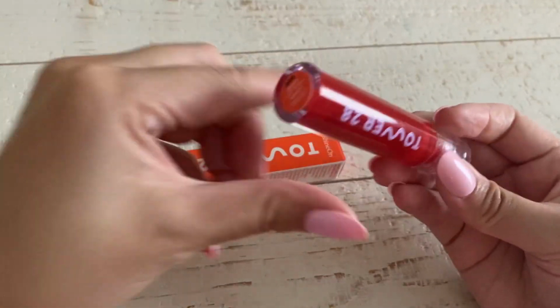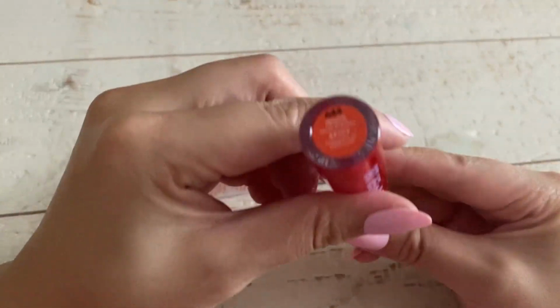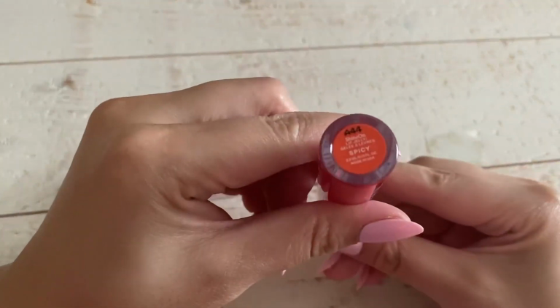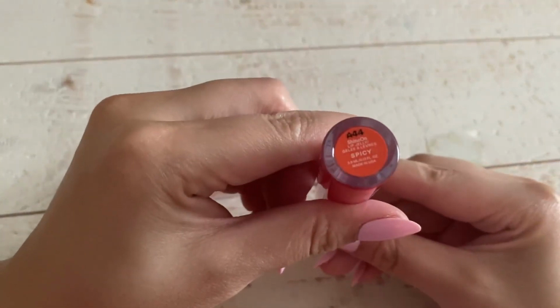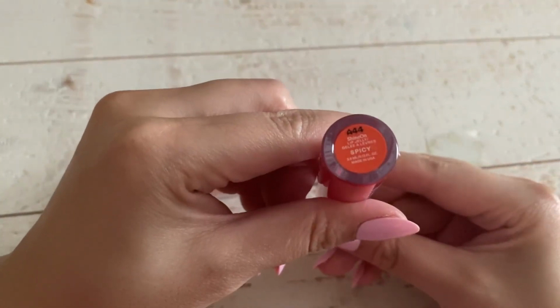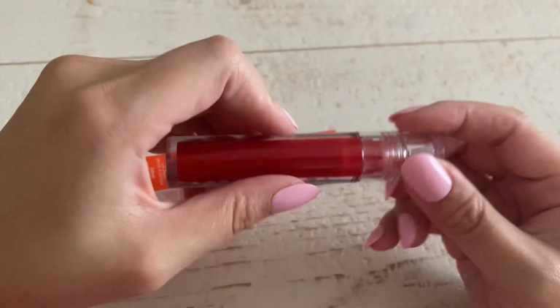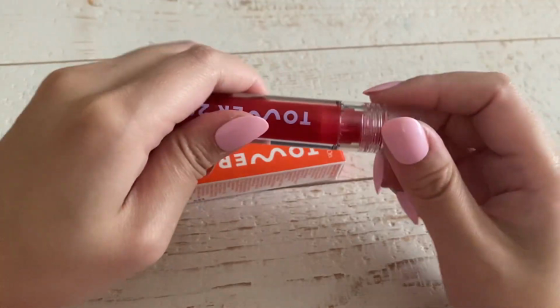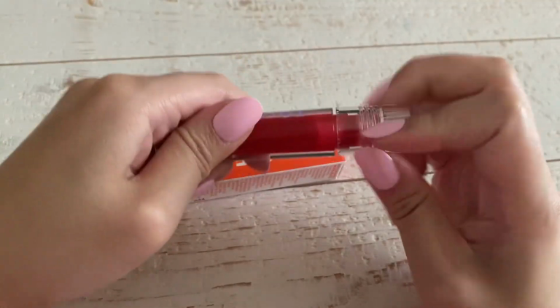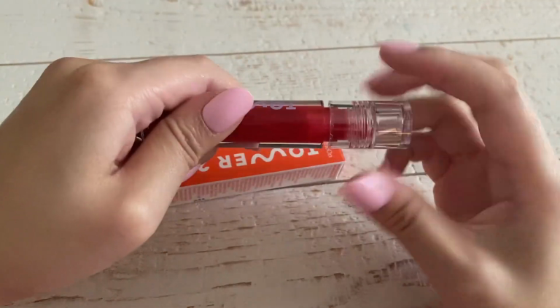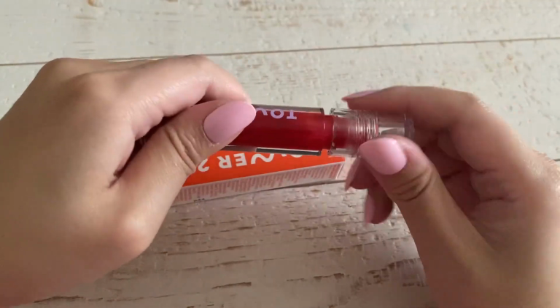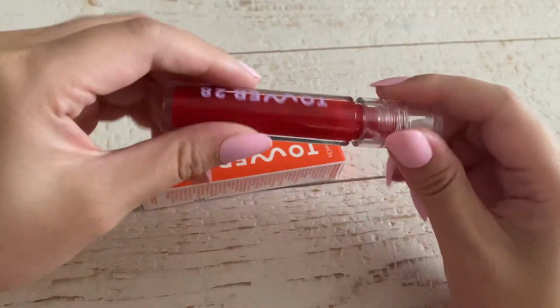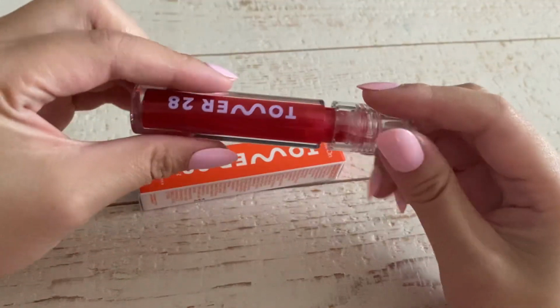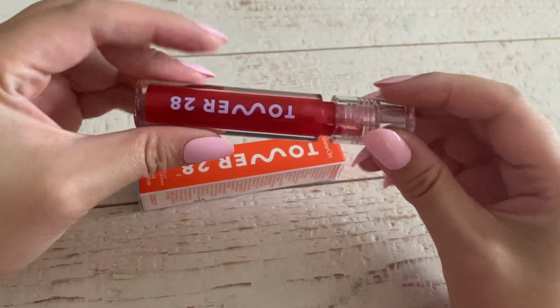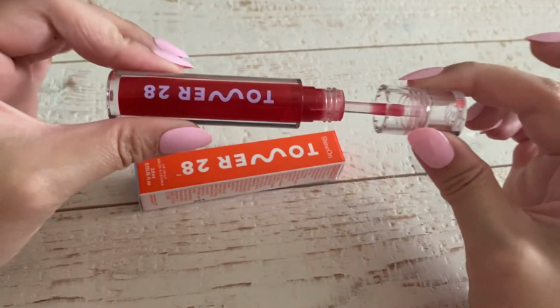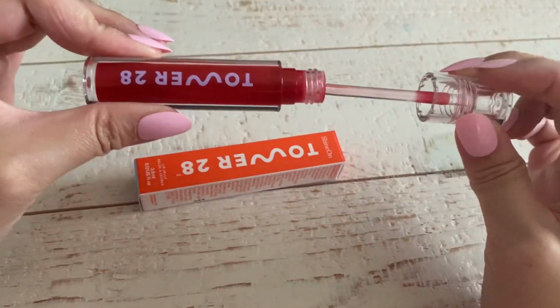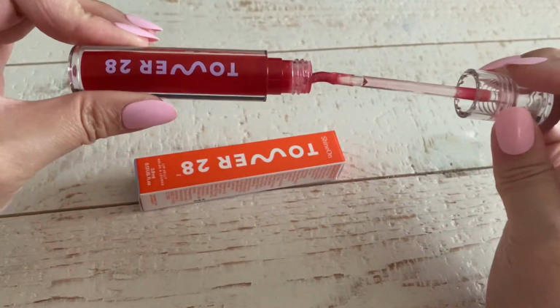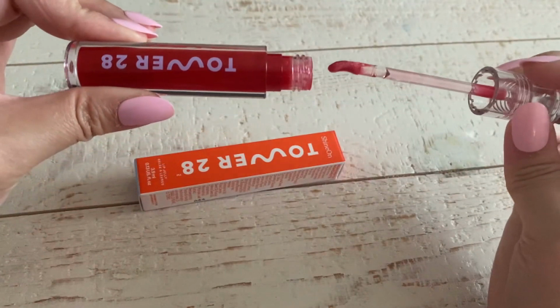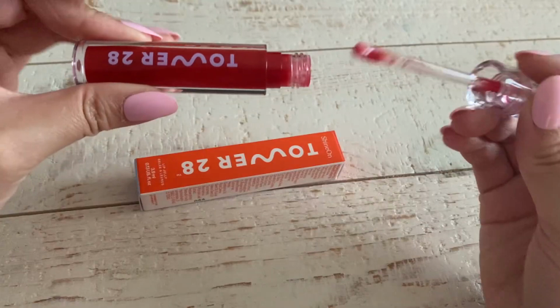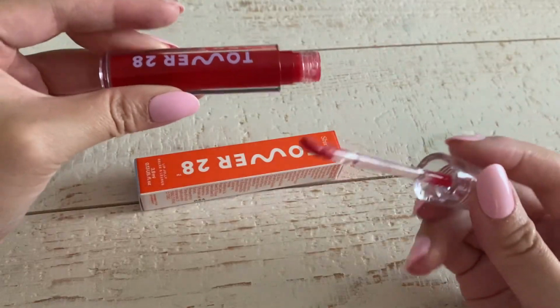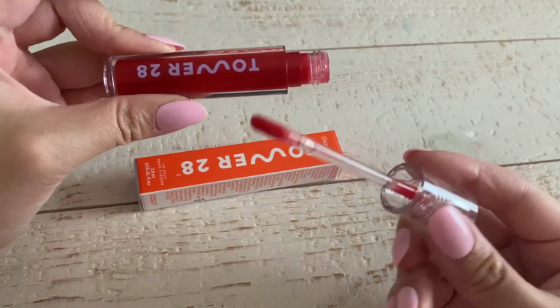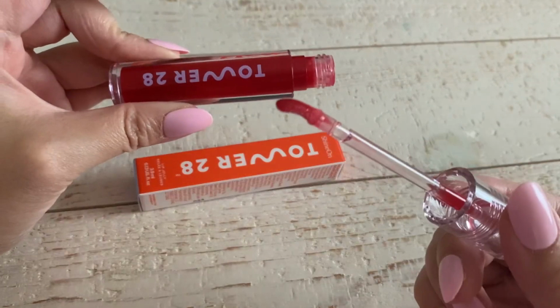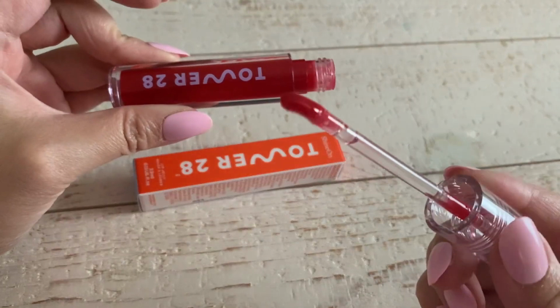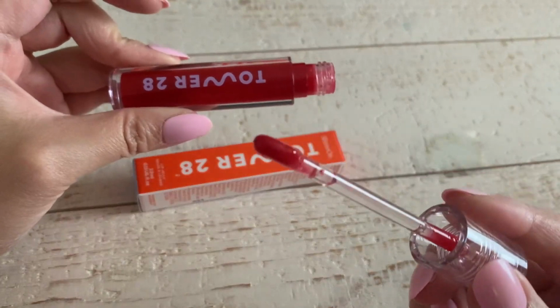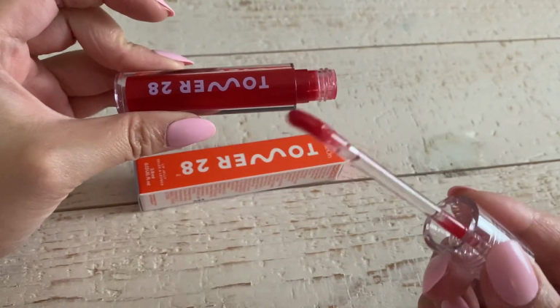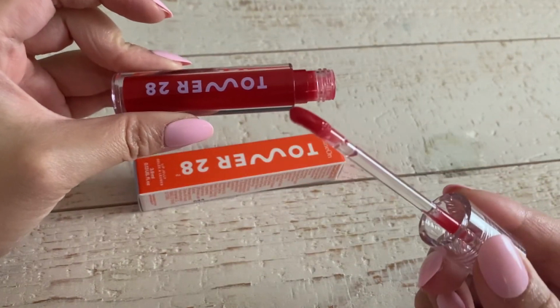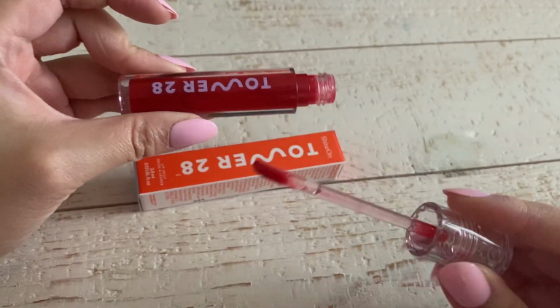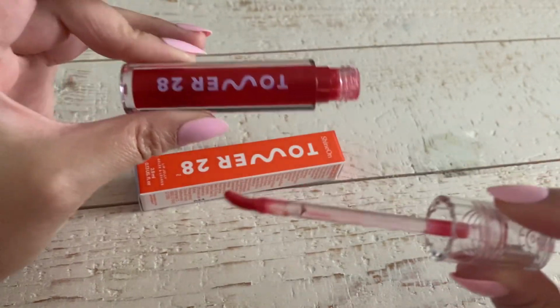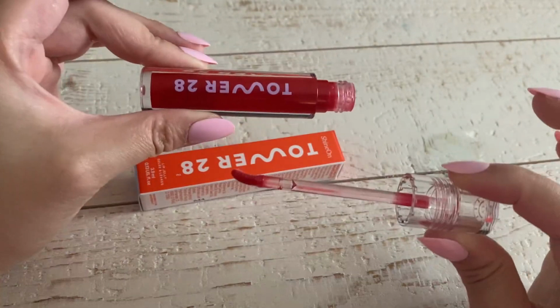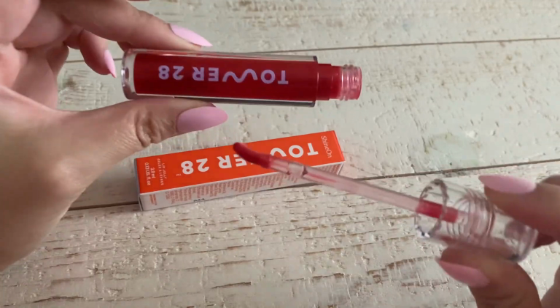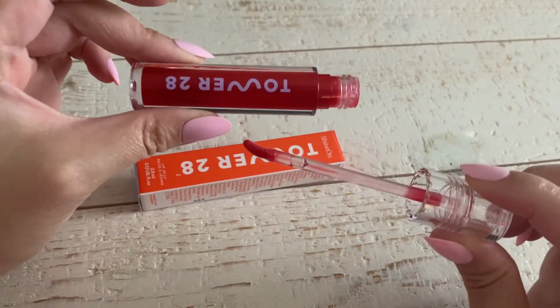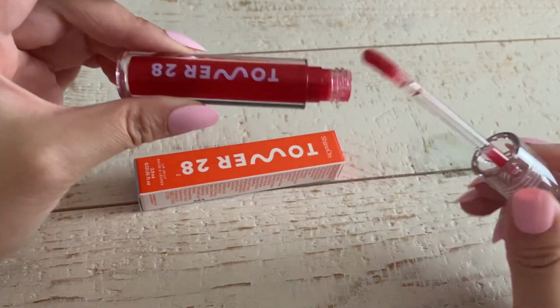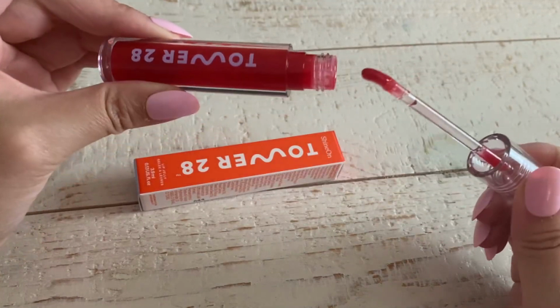This color is called Spicy, and this is such an easy way to apply lip gloss. If you use lip liner and just want to add a little bit of color to your lips, this is absolutely amazing.